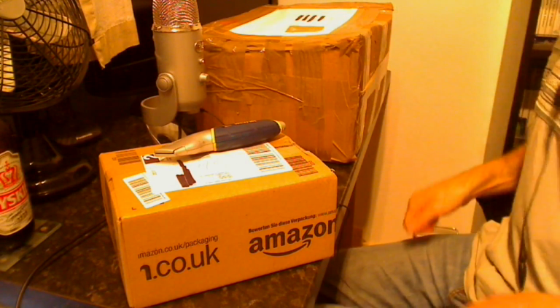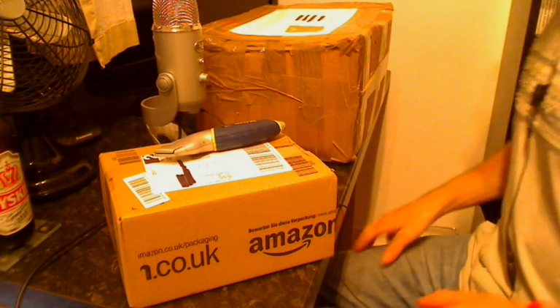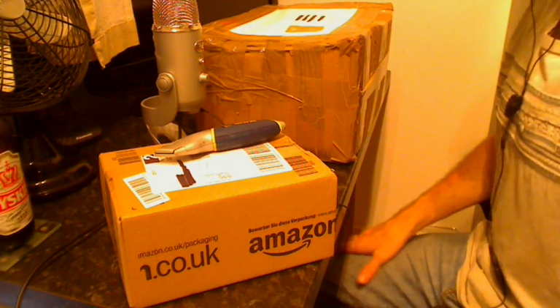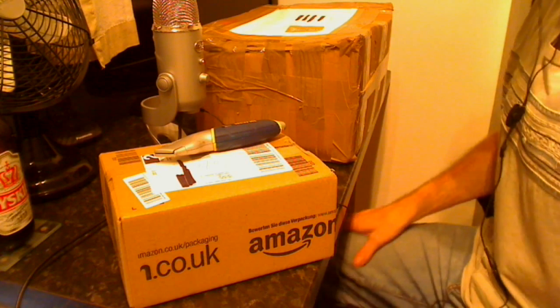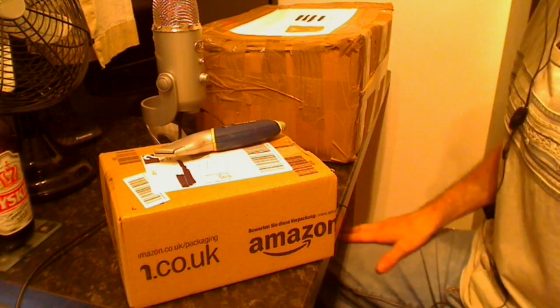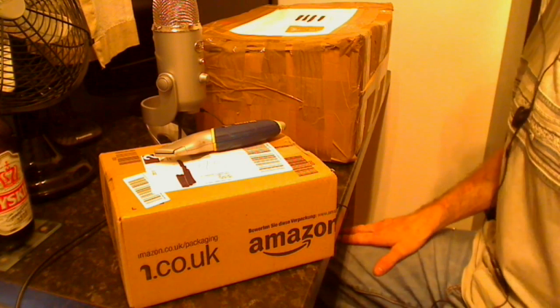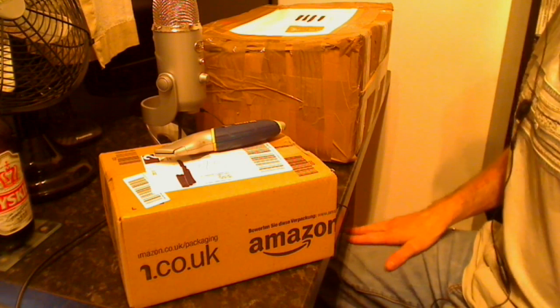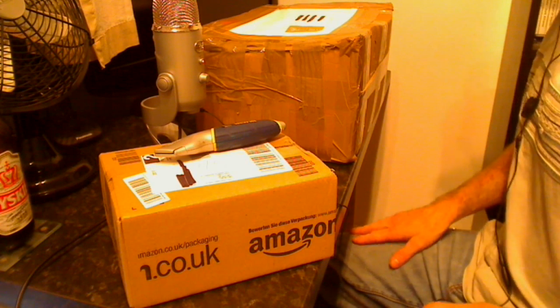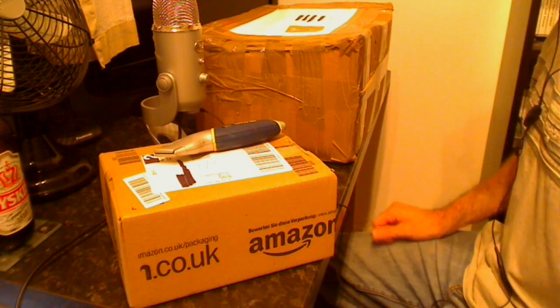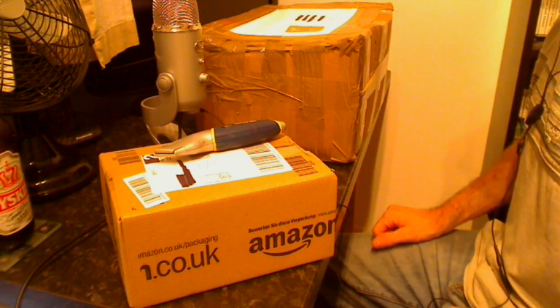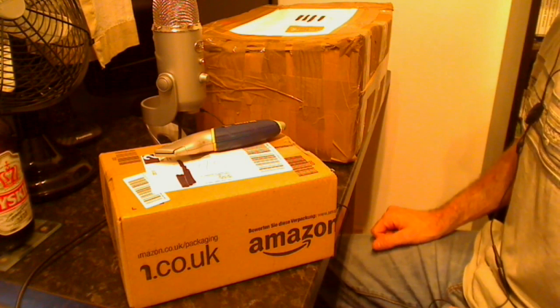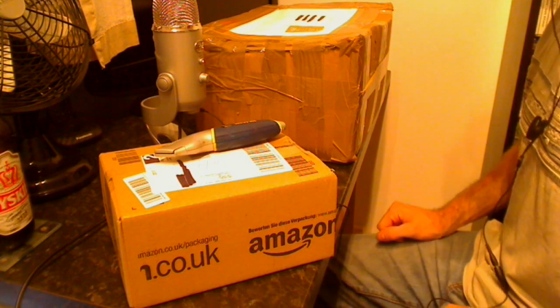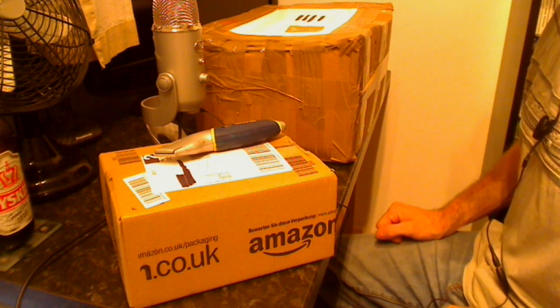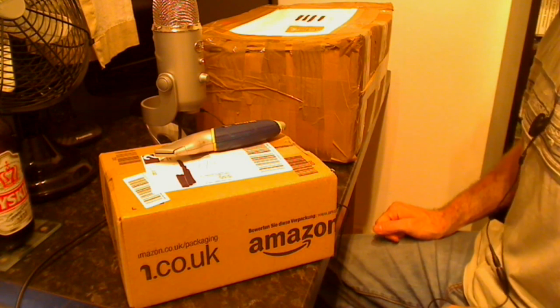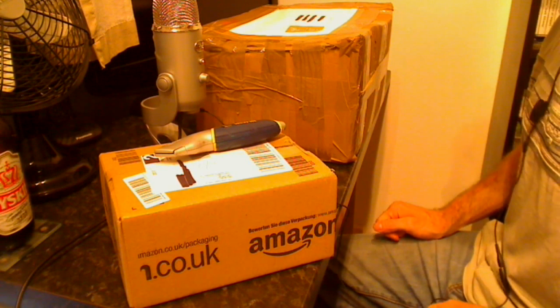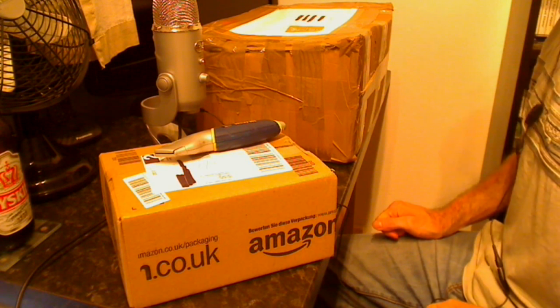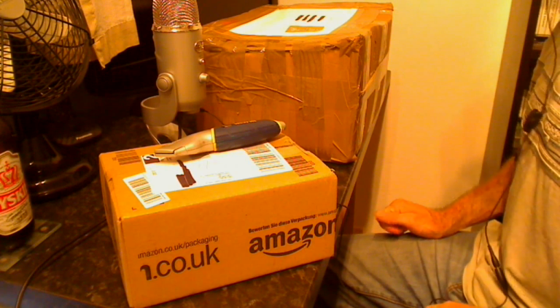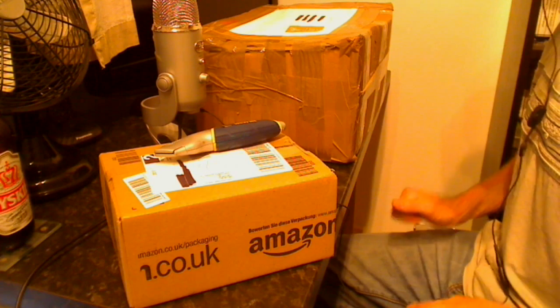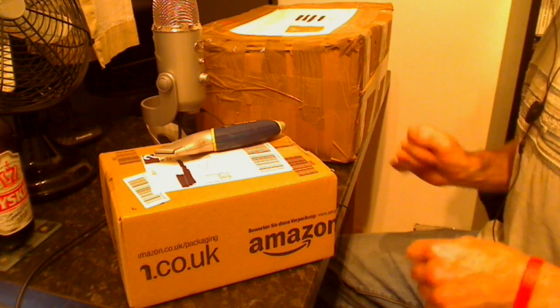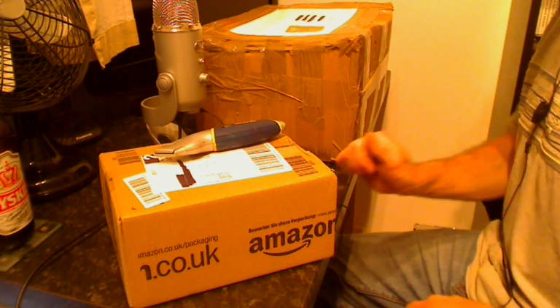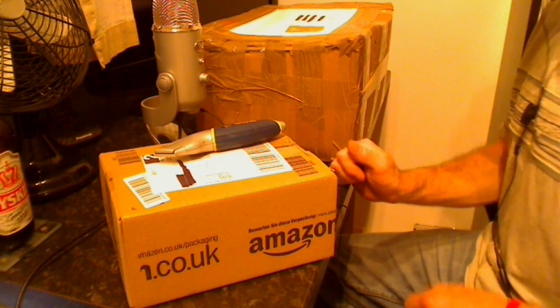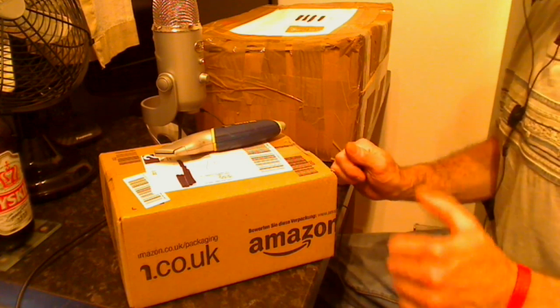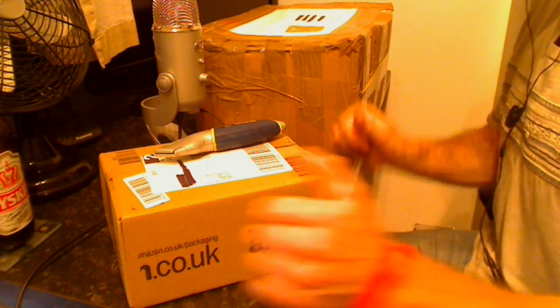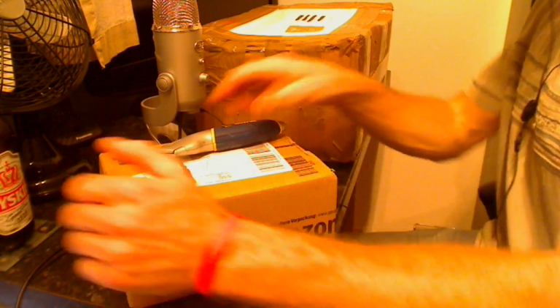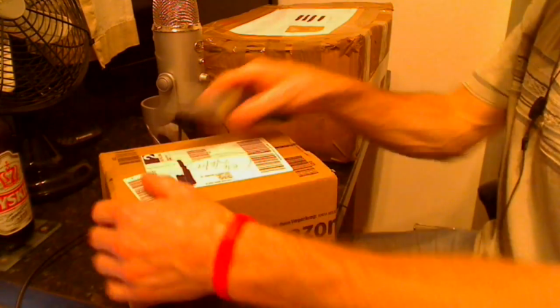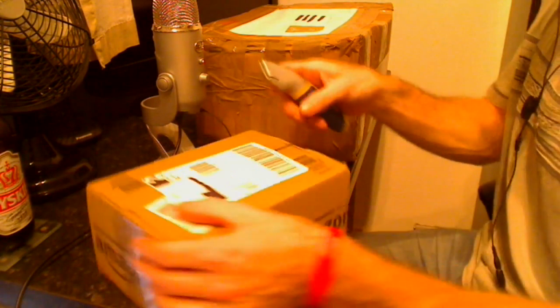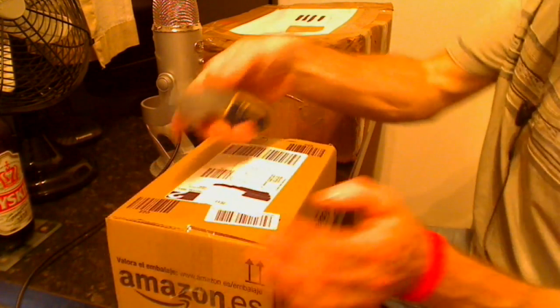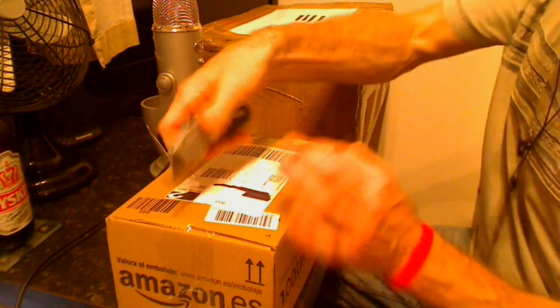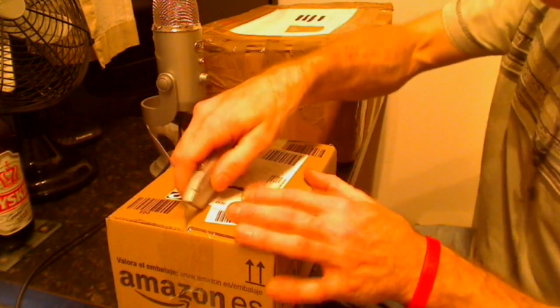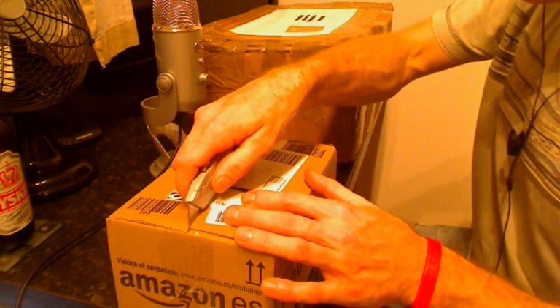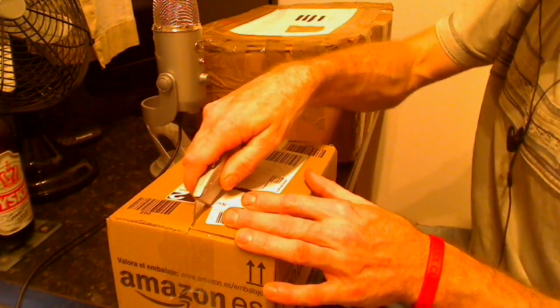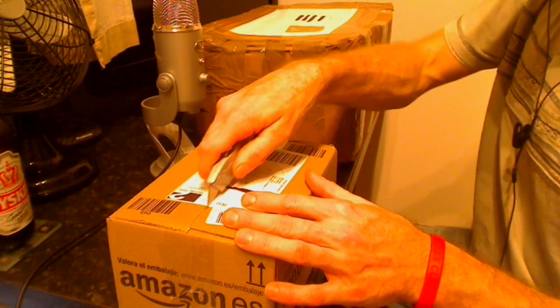Hello YouTube and welcome back to another episode of the unboxing. As you've probably already seen, we've got a couple of packages here, so let's delve right in and take a look at what I've picked up.